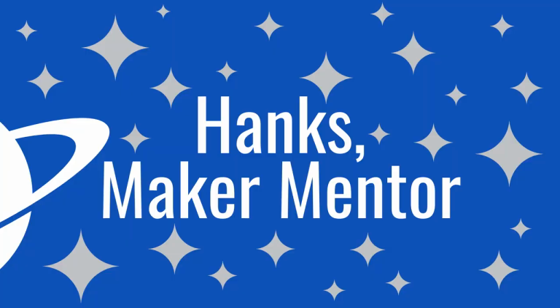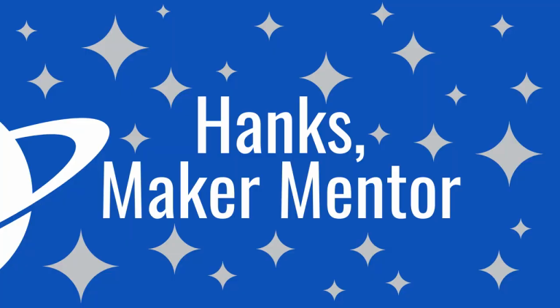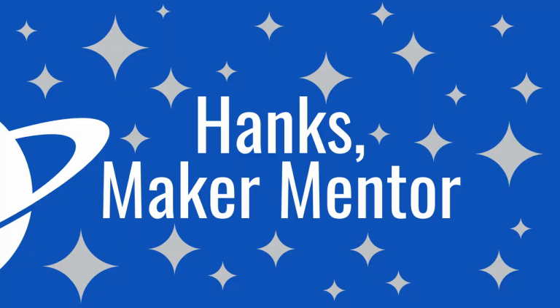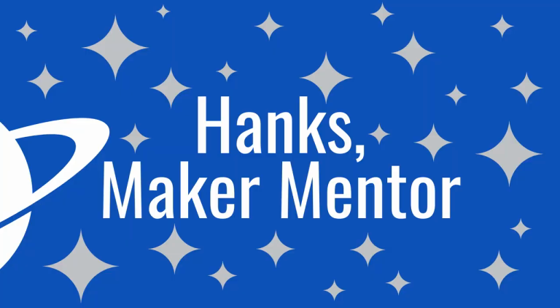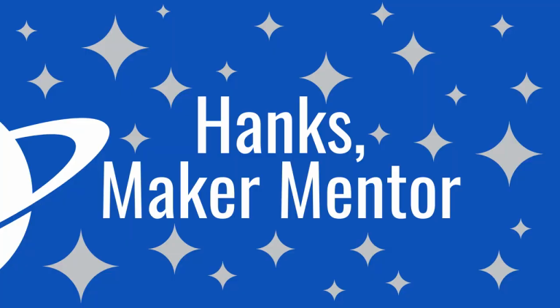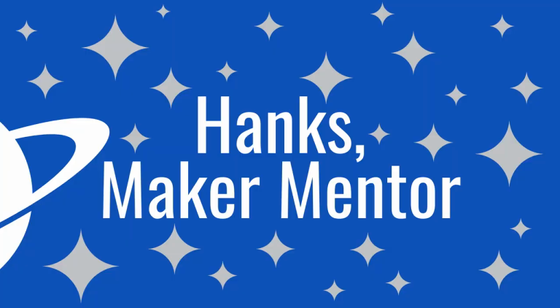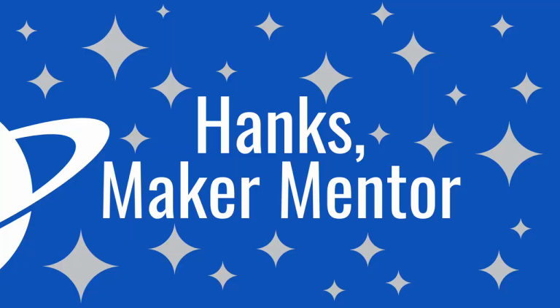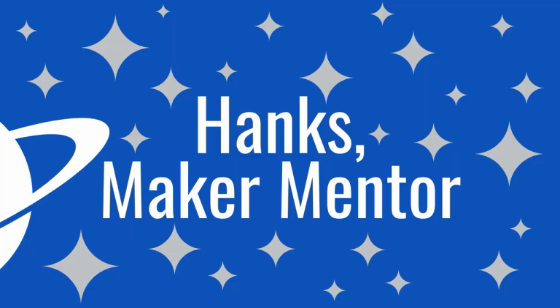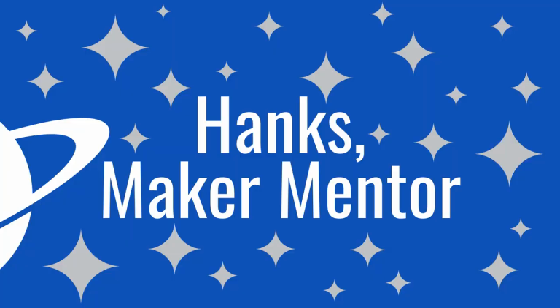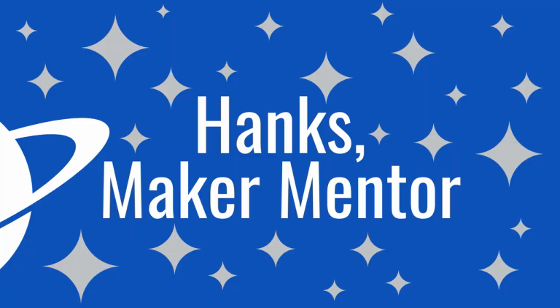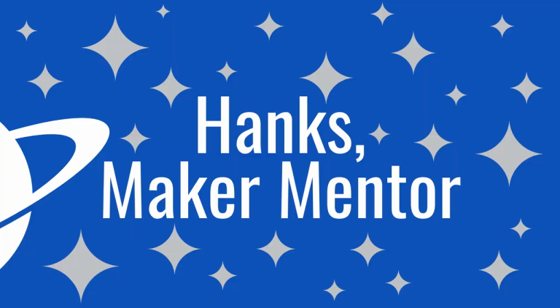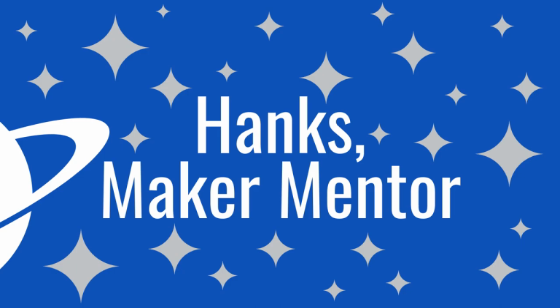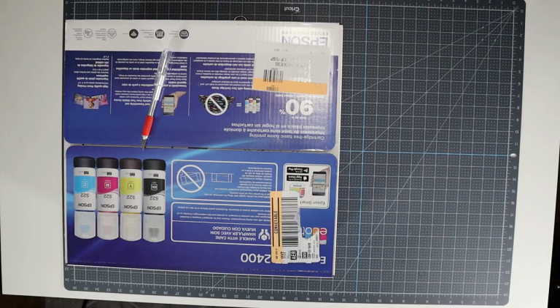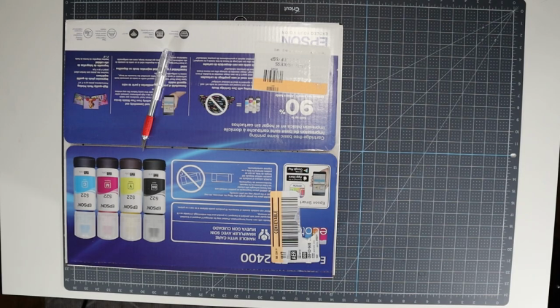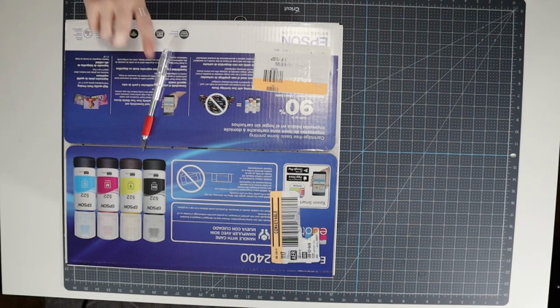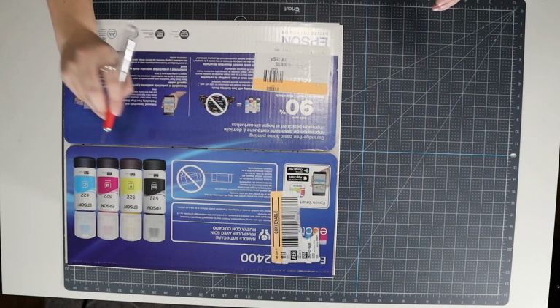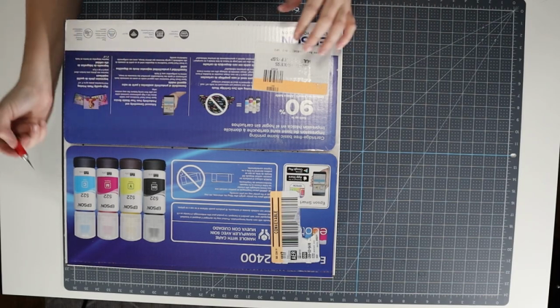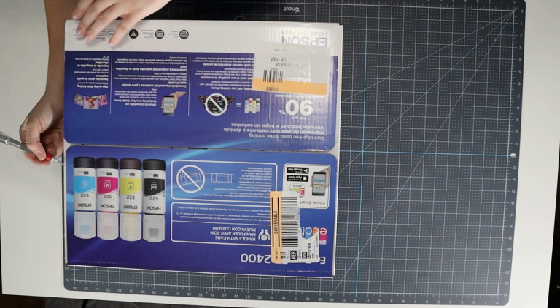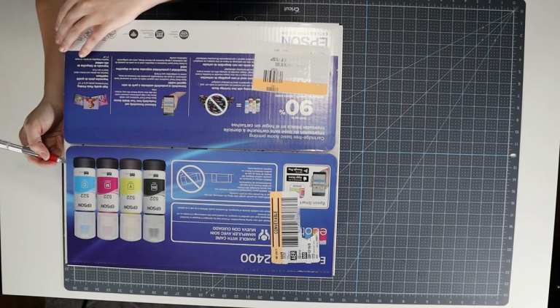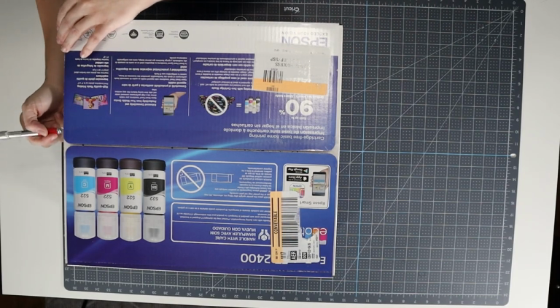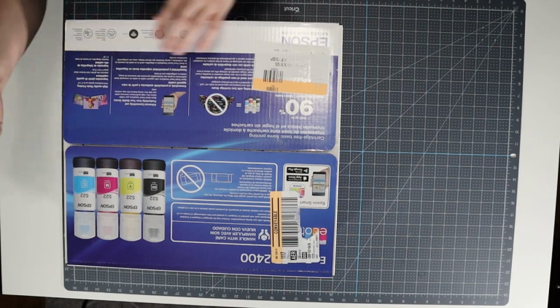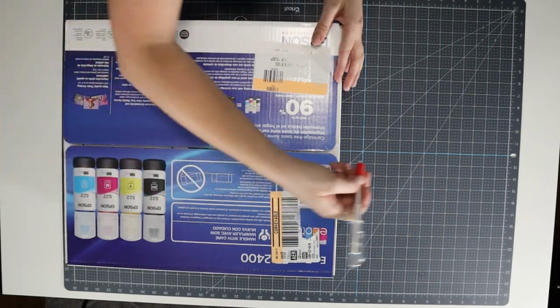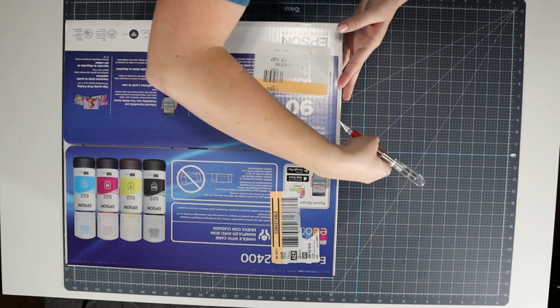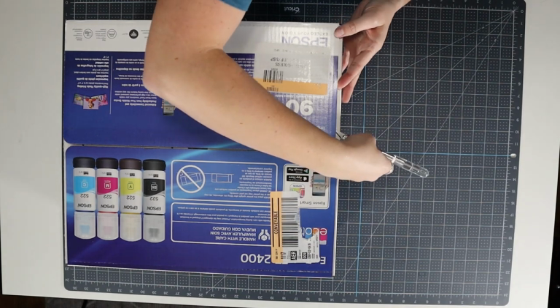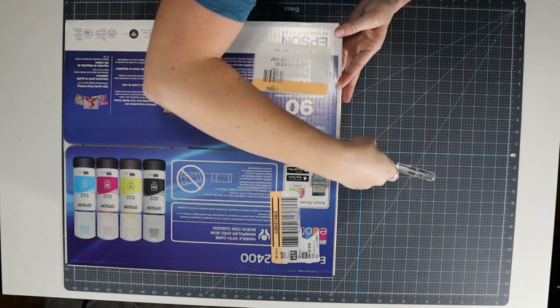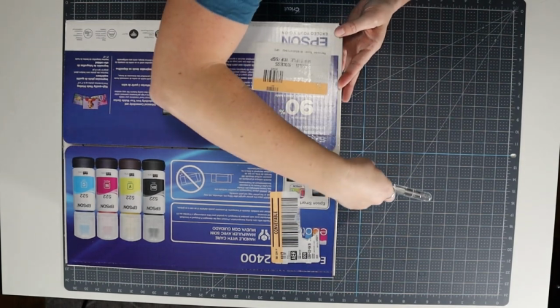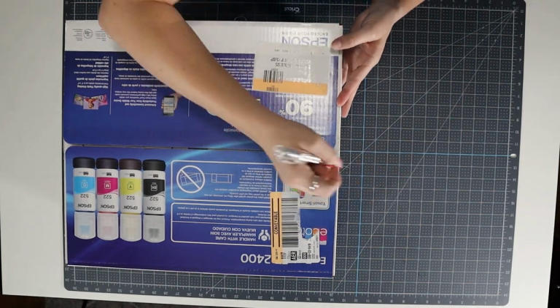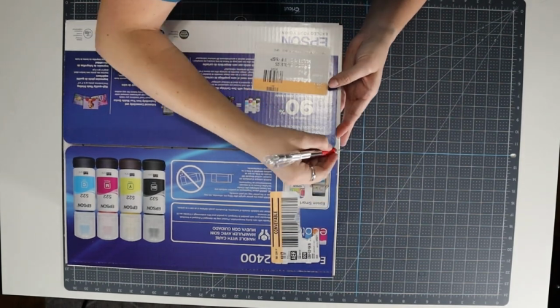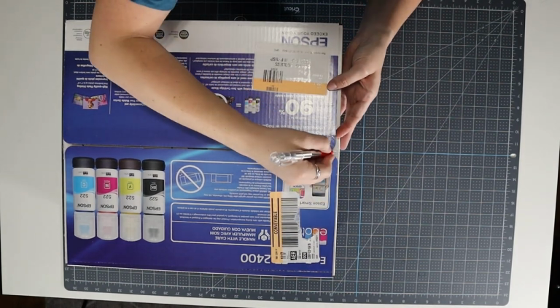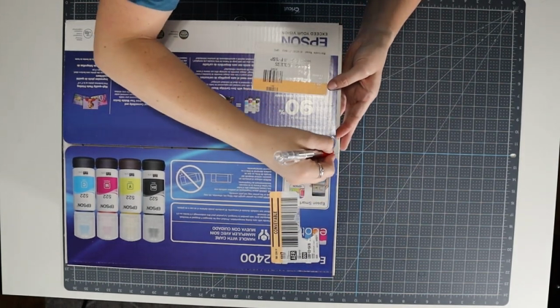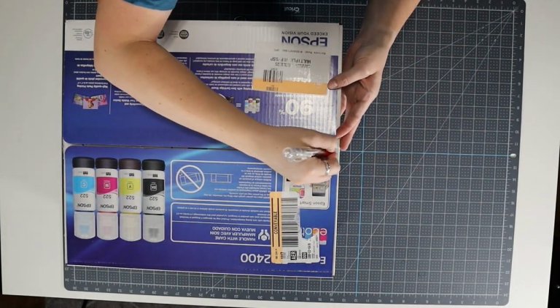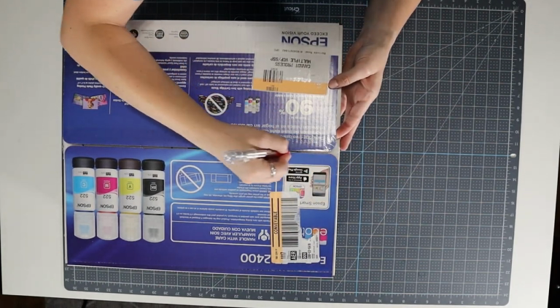My name is Ruth. This is Hank's Maker Mentor, where I help you learn how to make. It took me about 45 minutes to do it, but I've sped up large portions of this video because your time is valuable. So let's get started.